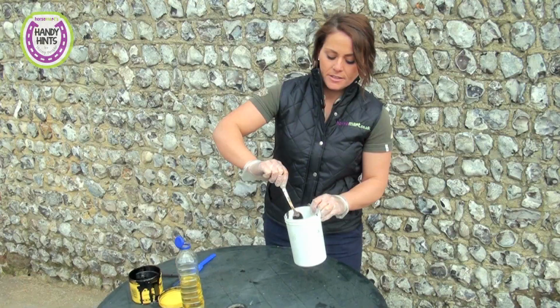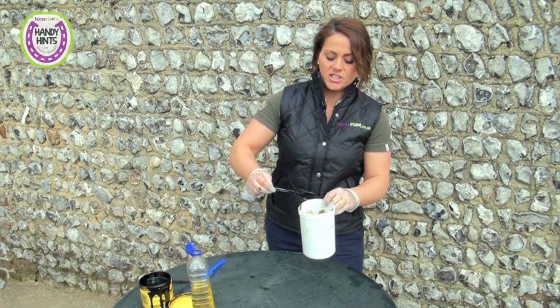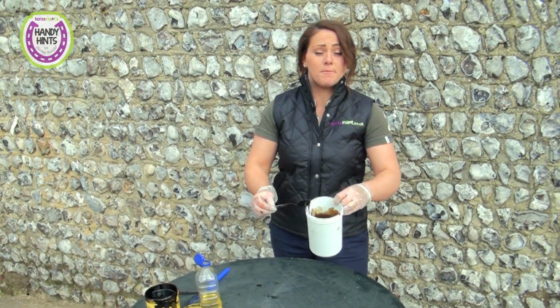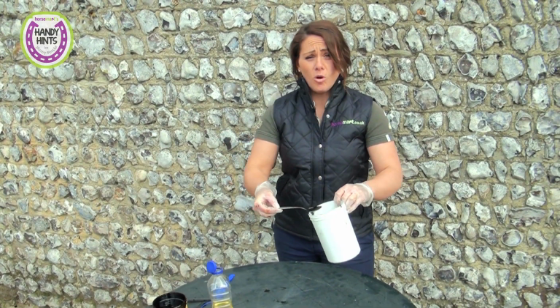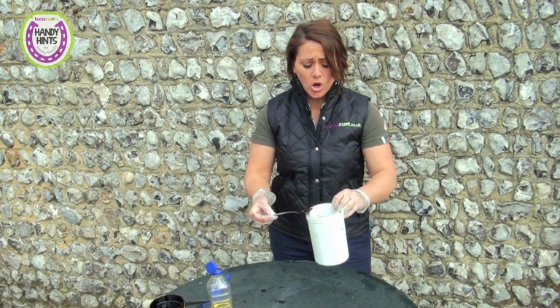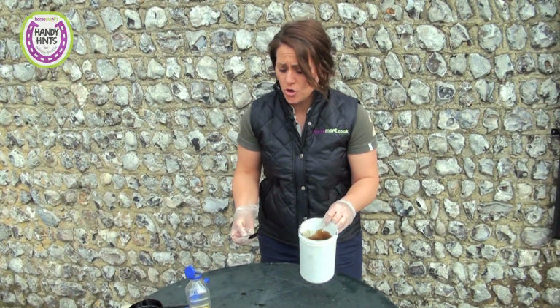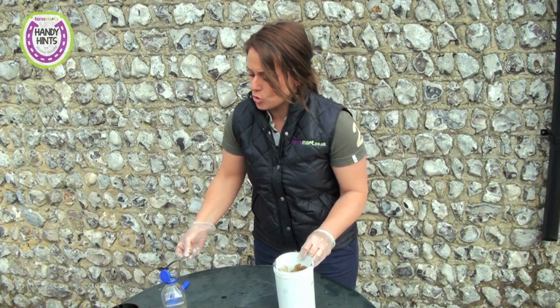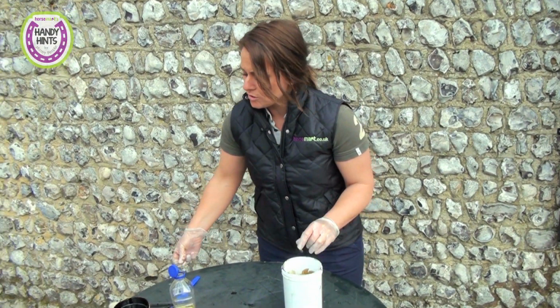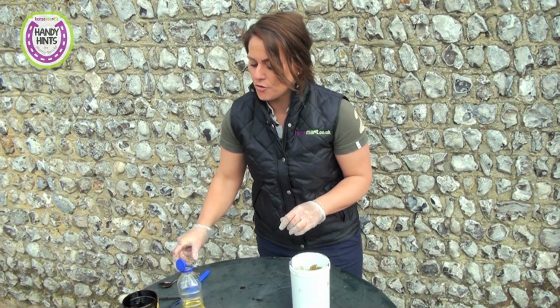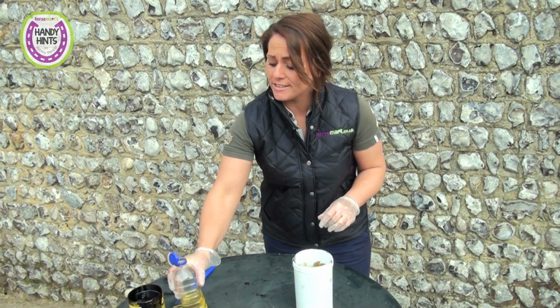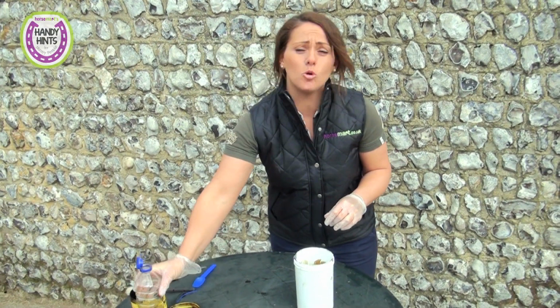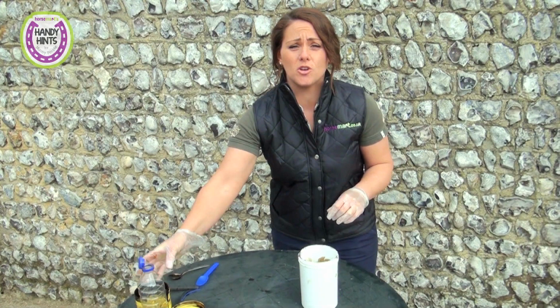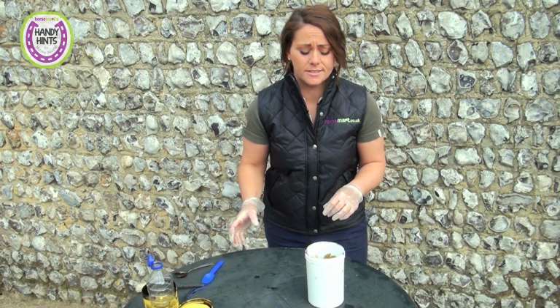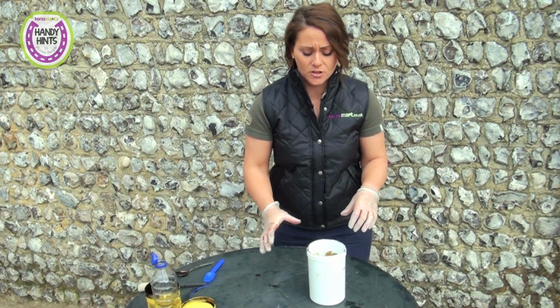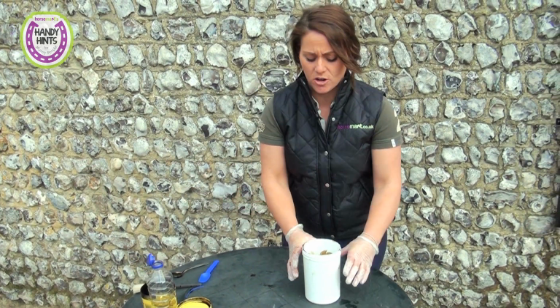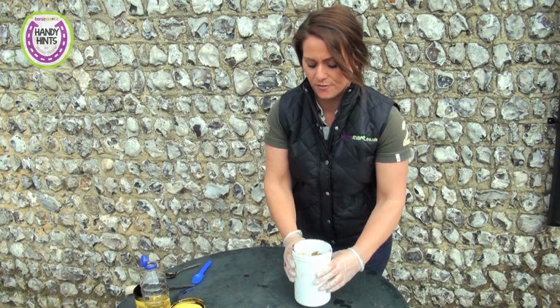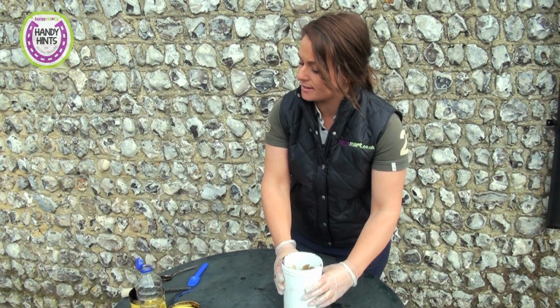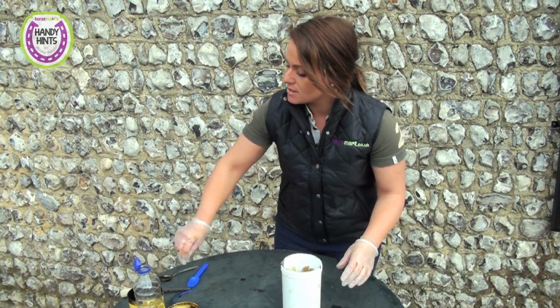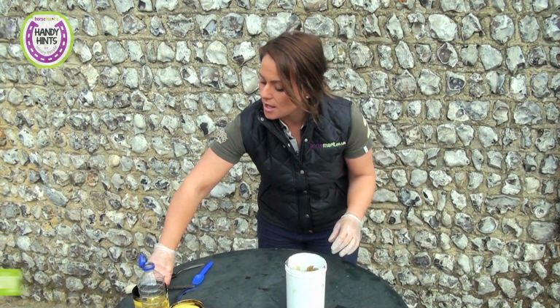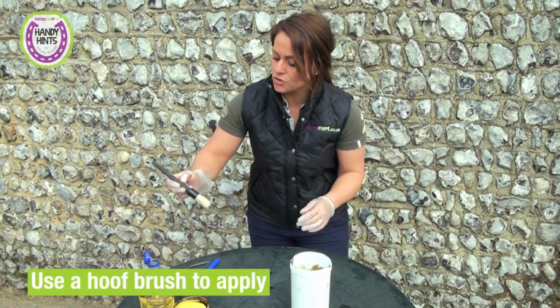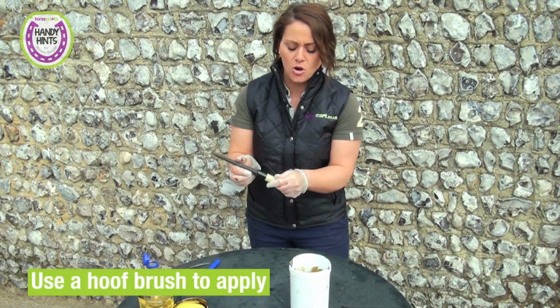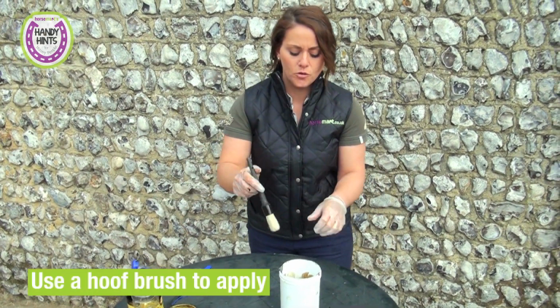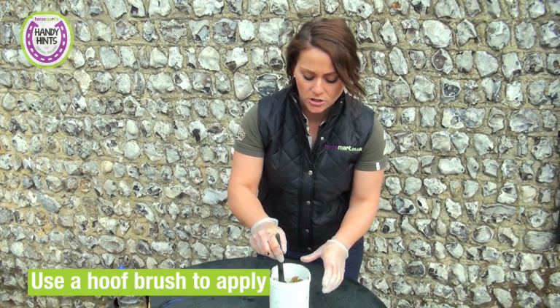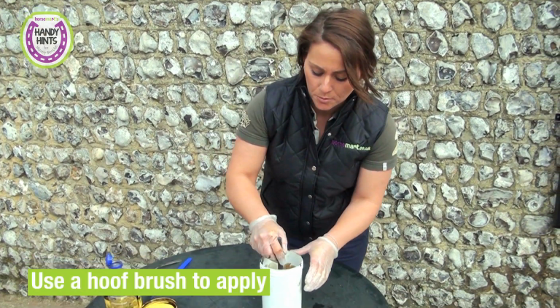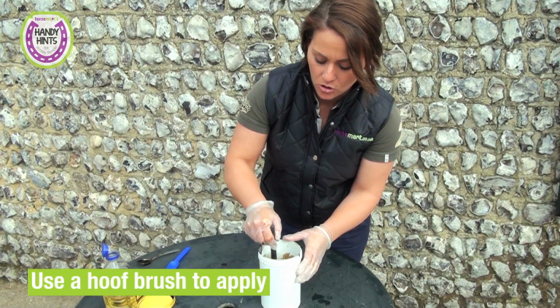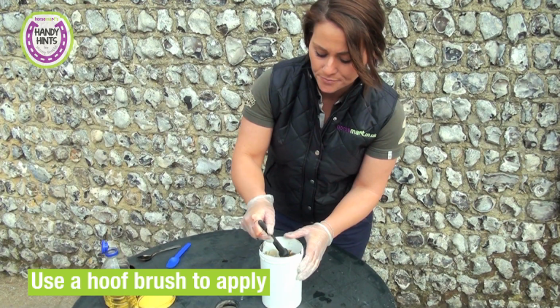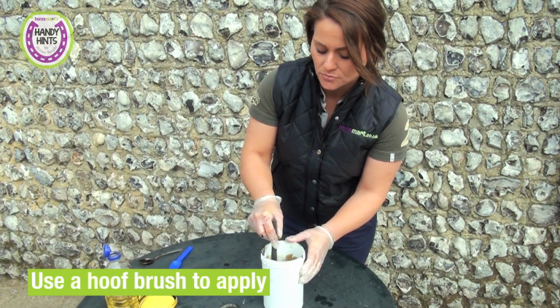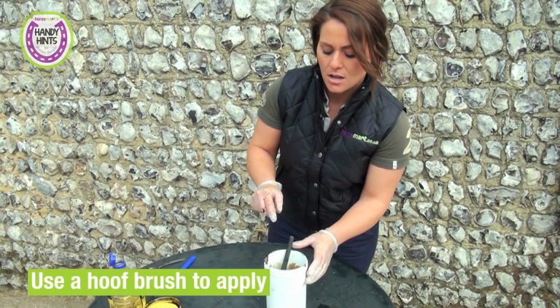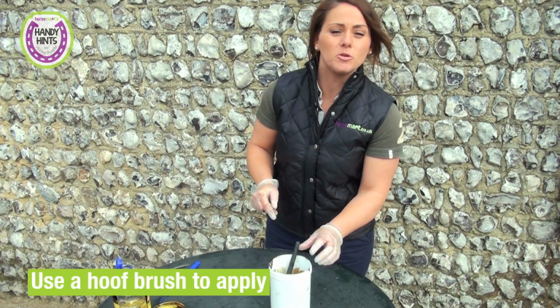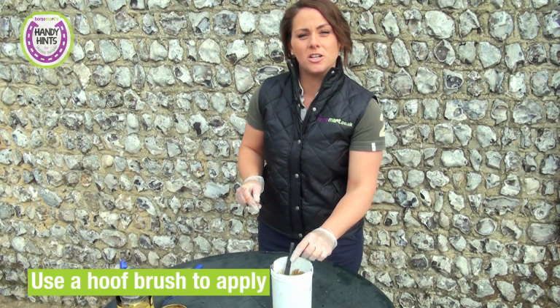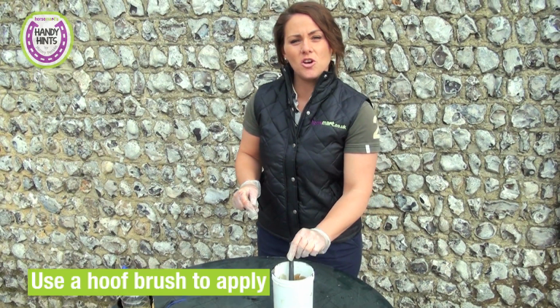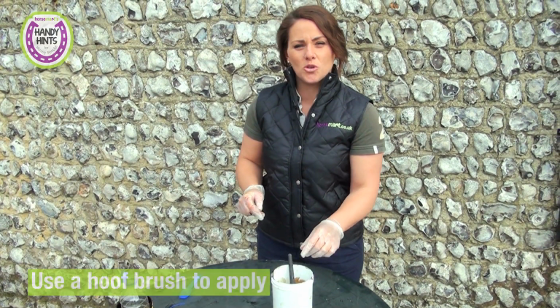As you can see, we can make quite a lot of hoof oil for a very small amount of ingredients, so it's very cost-effective. You can use the old hoof oil brush to brush that on, and then we'll show you what it looks like on the horse.